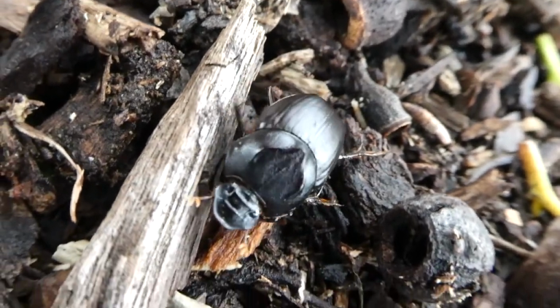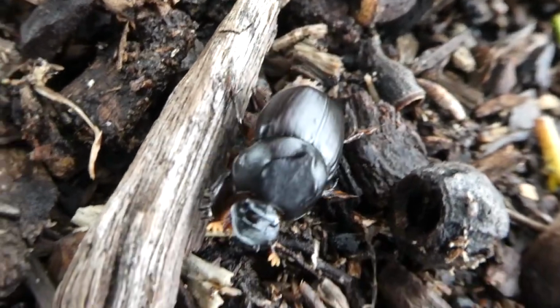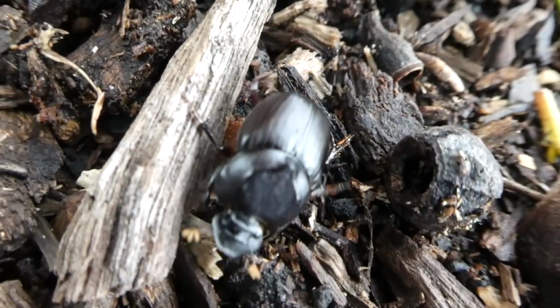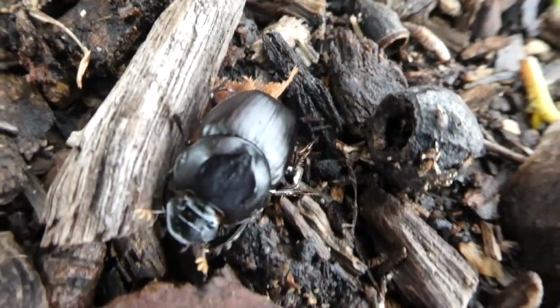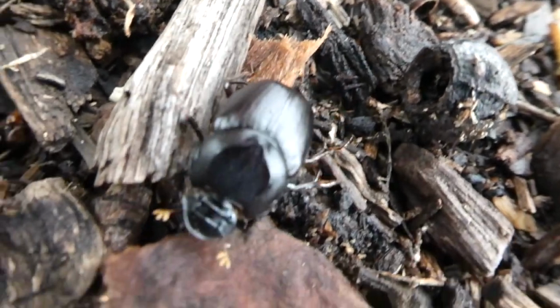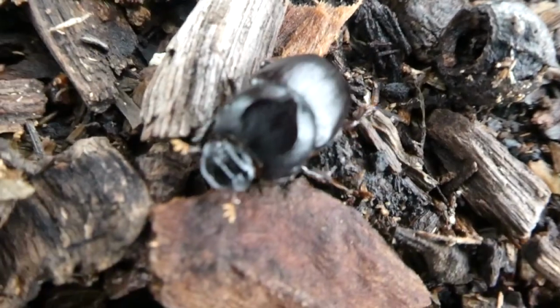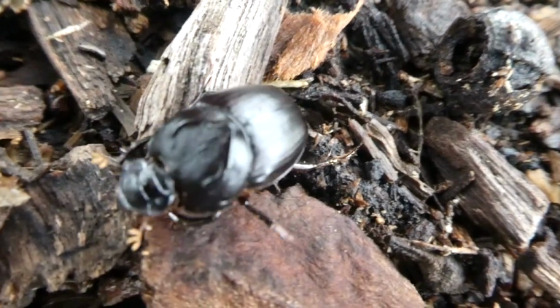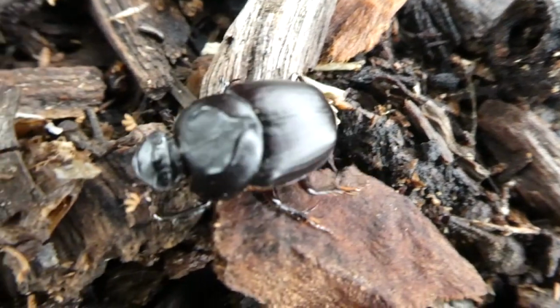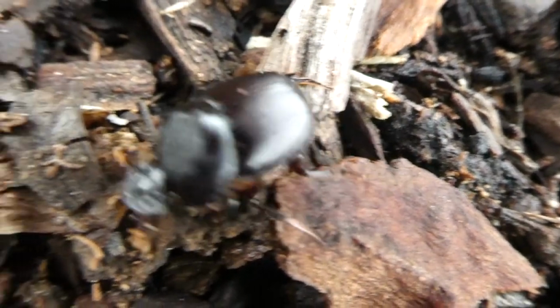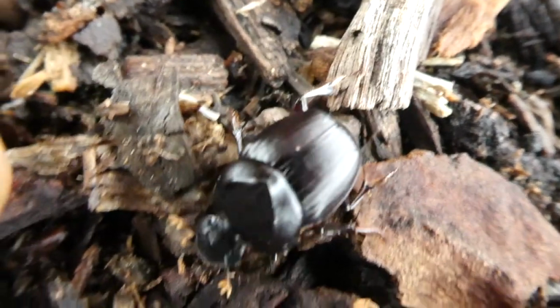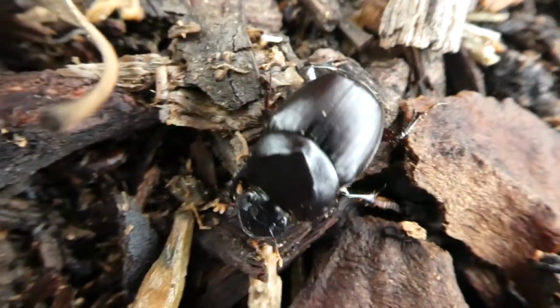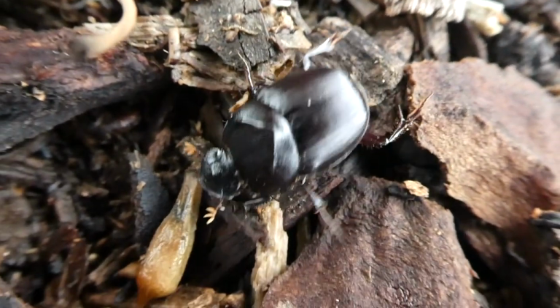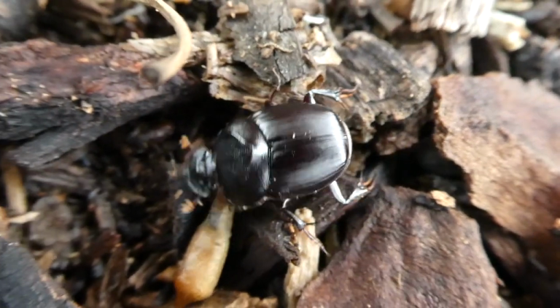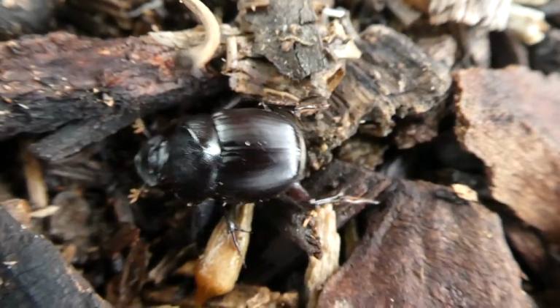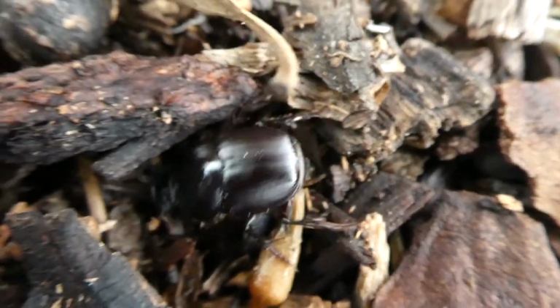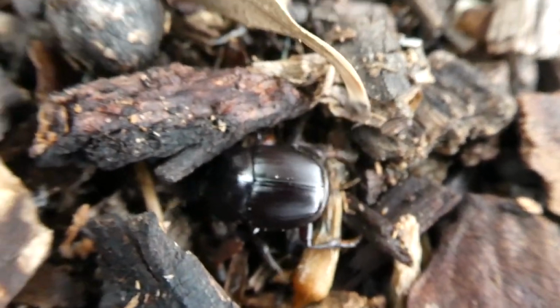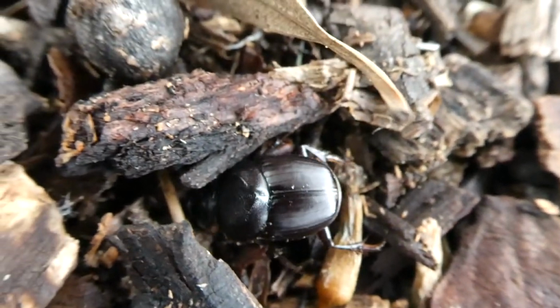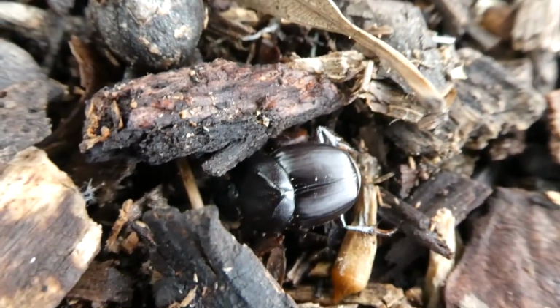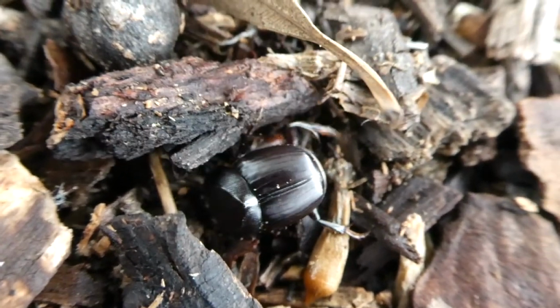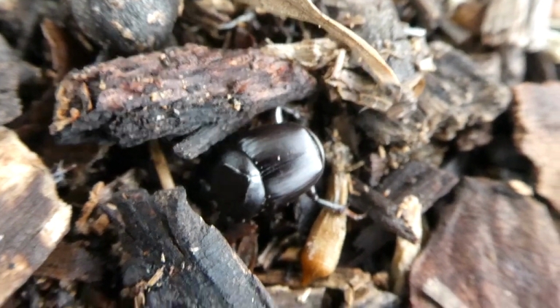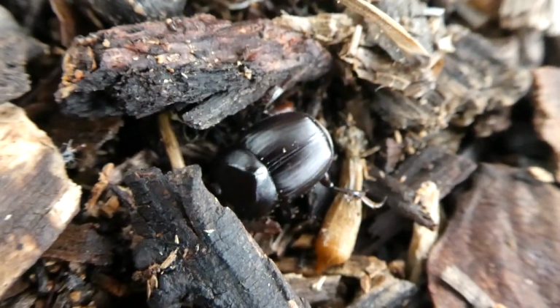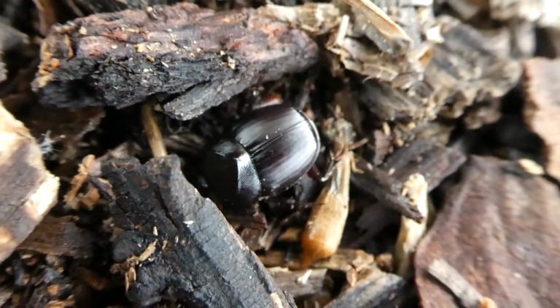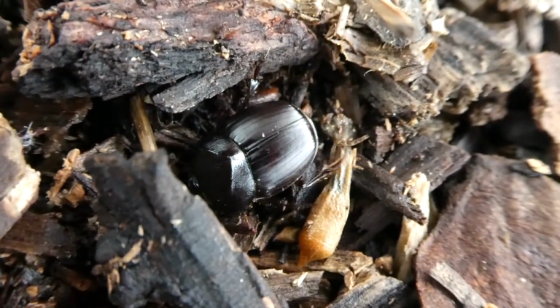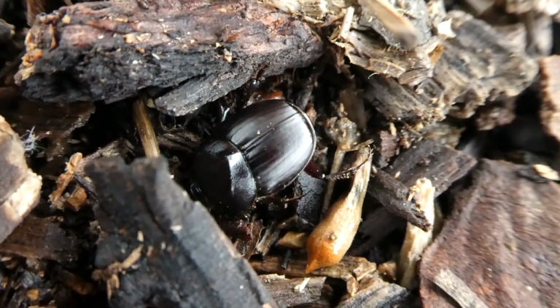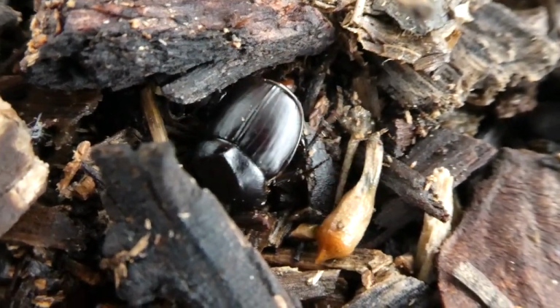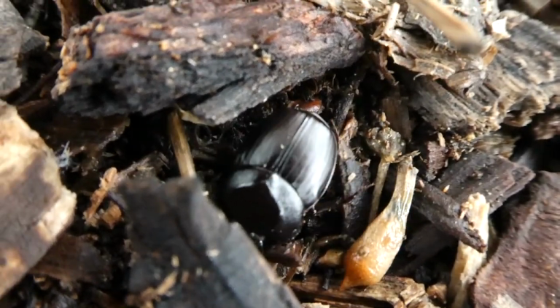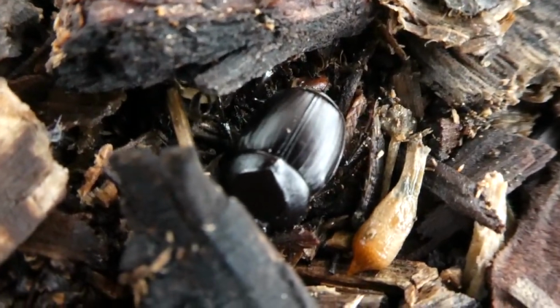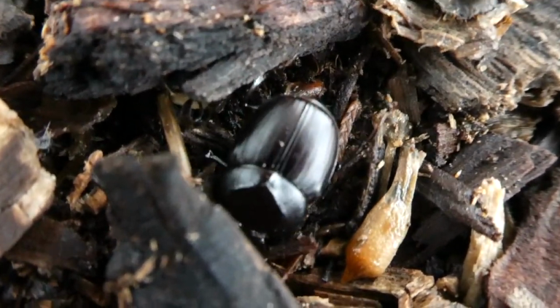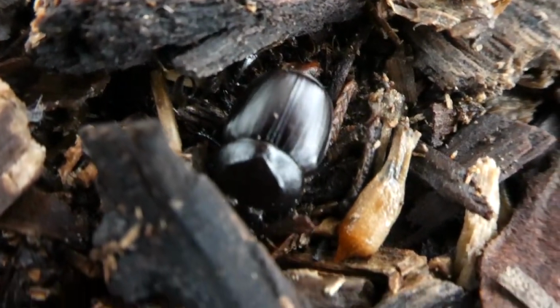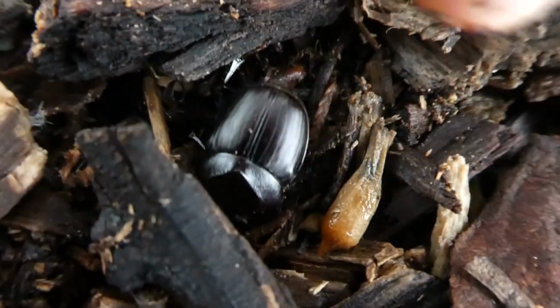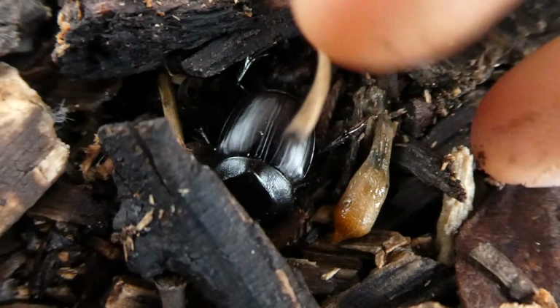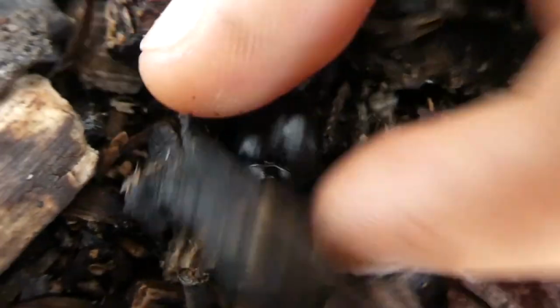The 'declivis' means sloping downwards because their head is sloping. Where their head is, it acts like a shovel for digging, and they've got really broad front legs for digging.